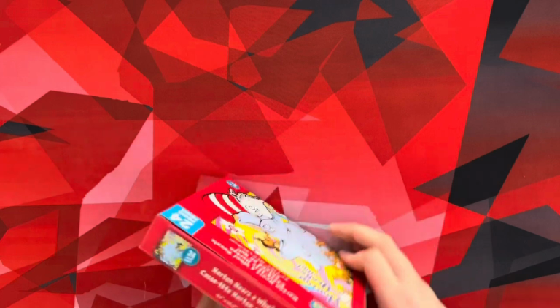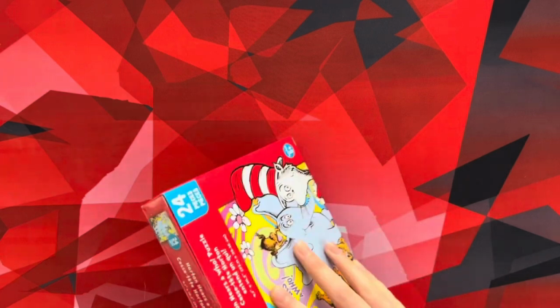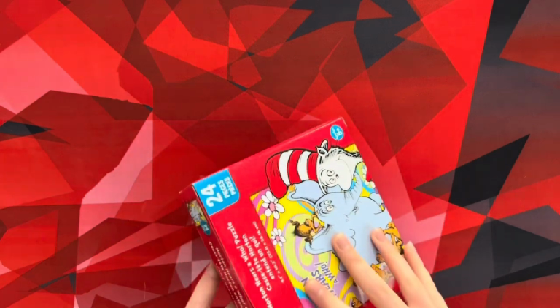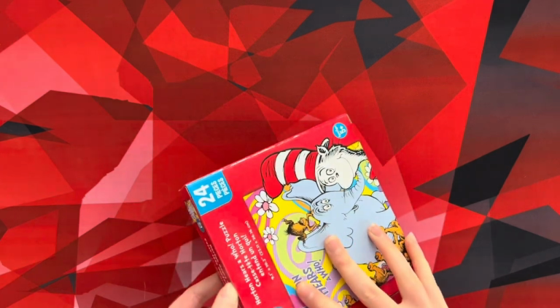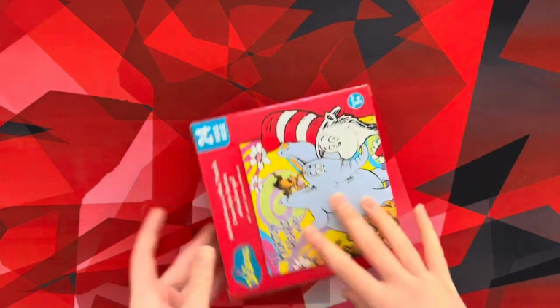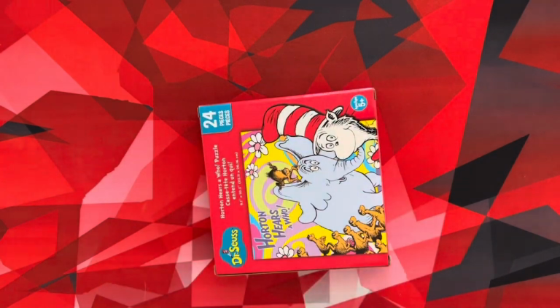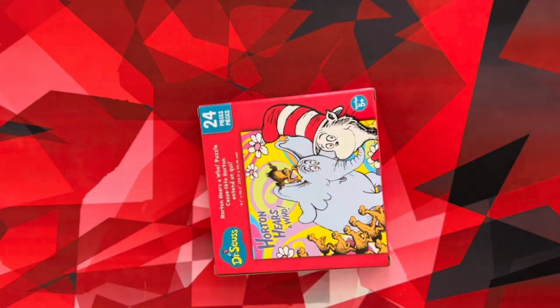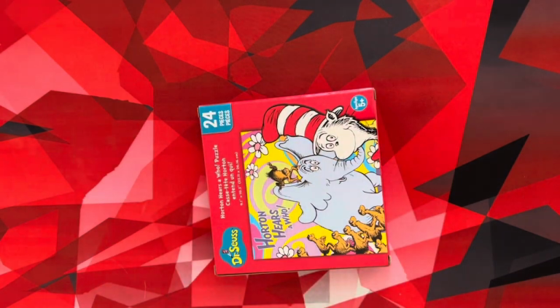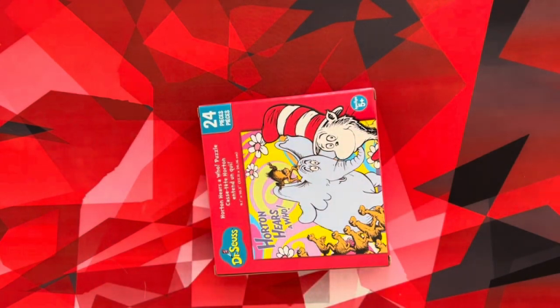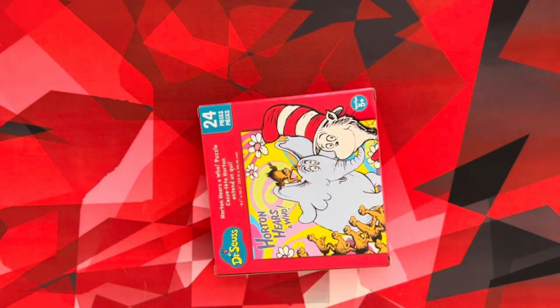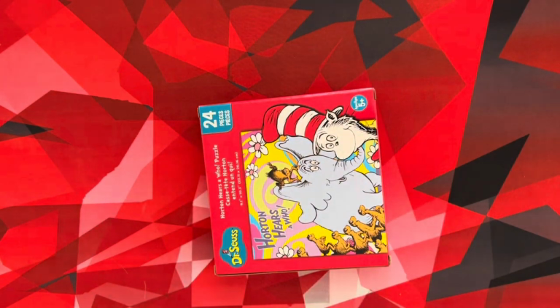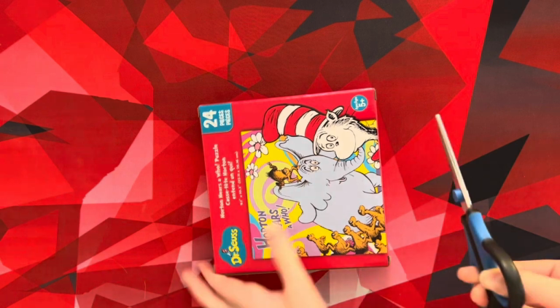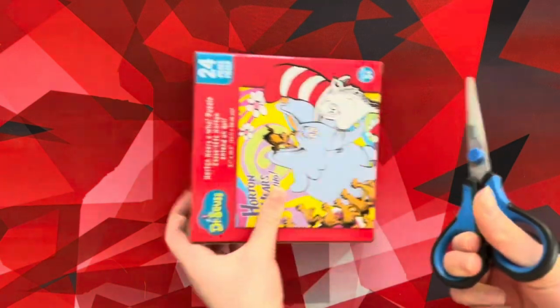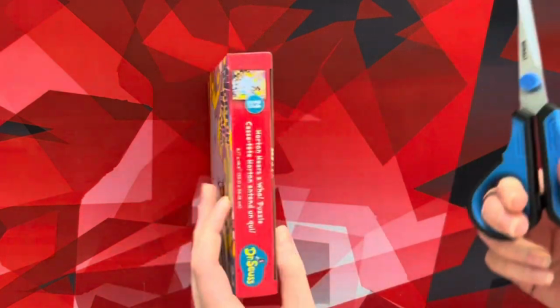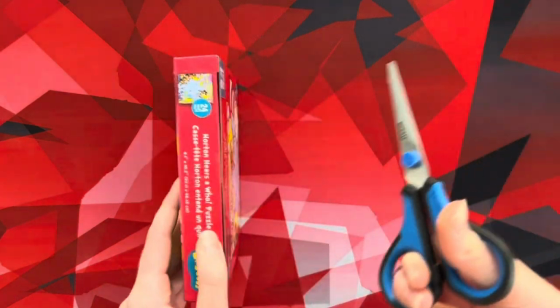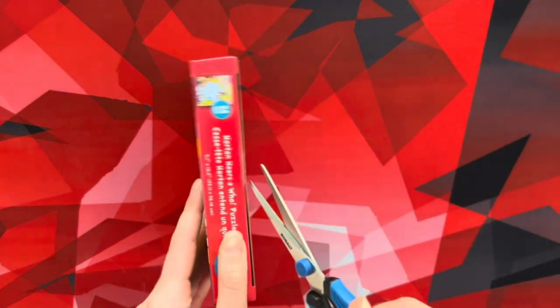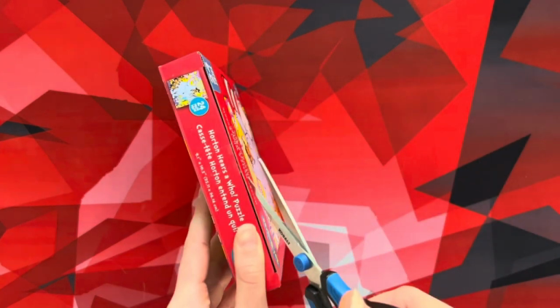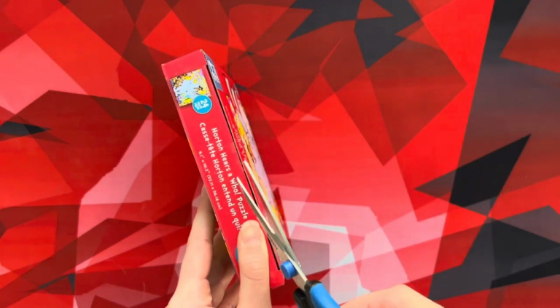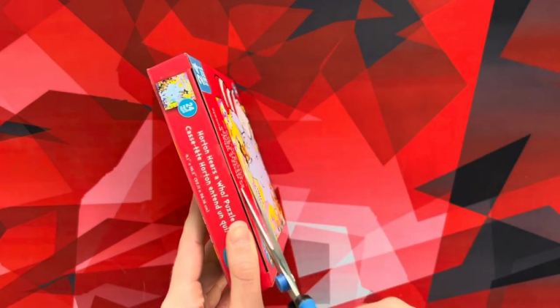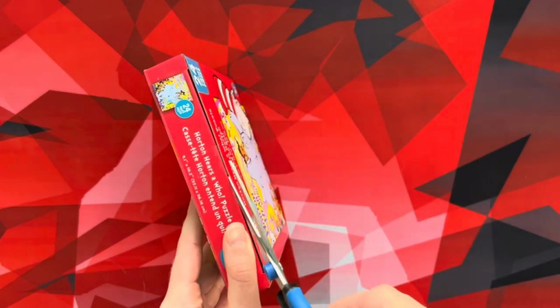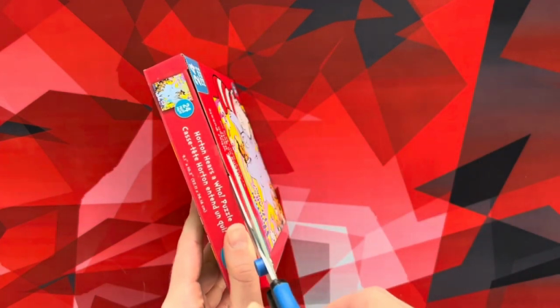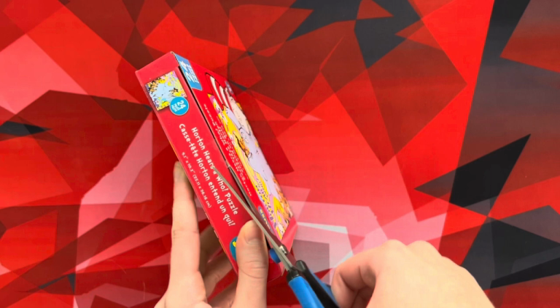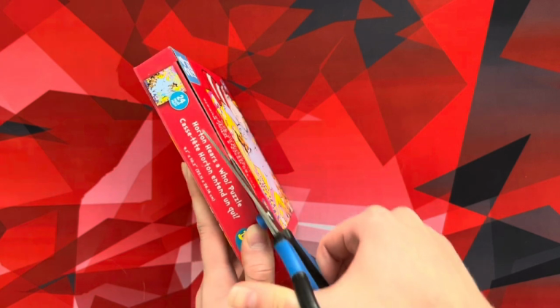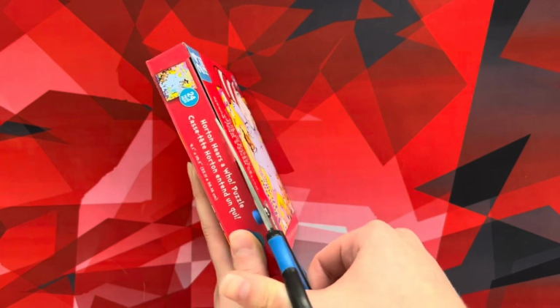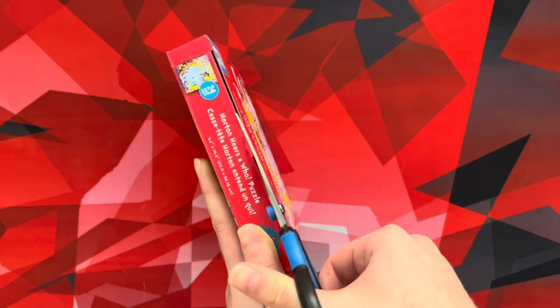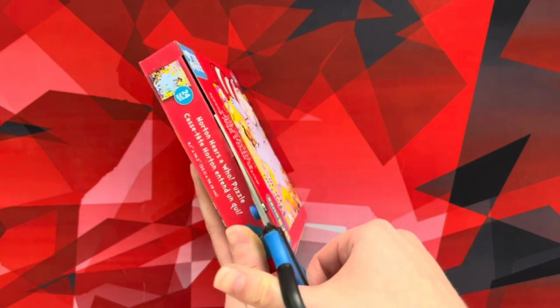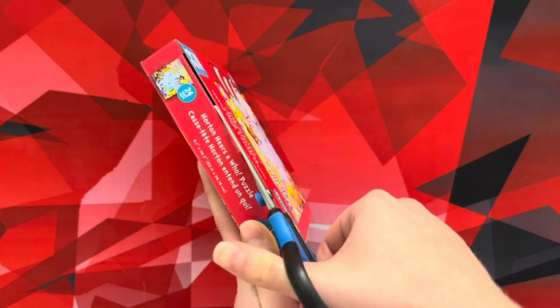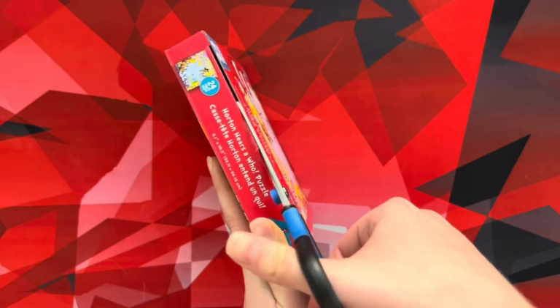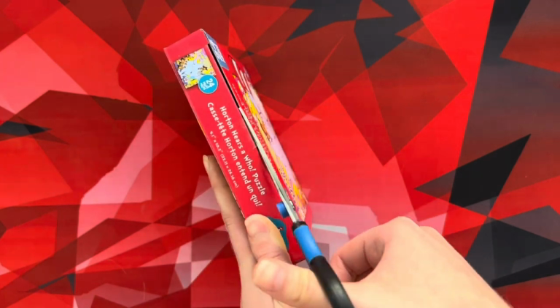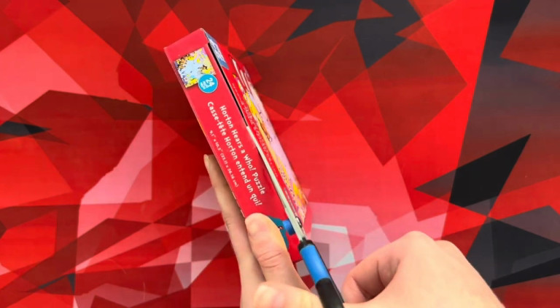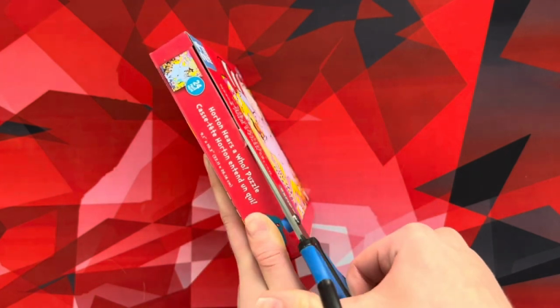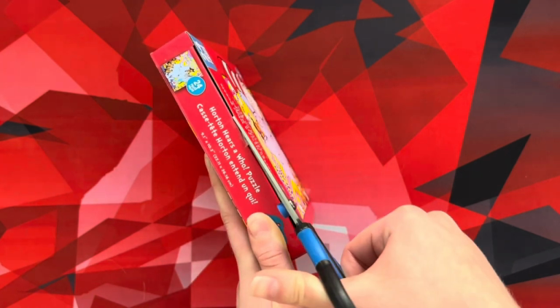I'm assuming it has tape on it. Yep. Let me get my scissors here — my miniature scissors. But just because they're miniature doesn't mean you should not be careful. You really should be careful when using any kind of scissors.